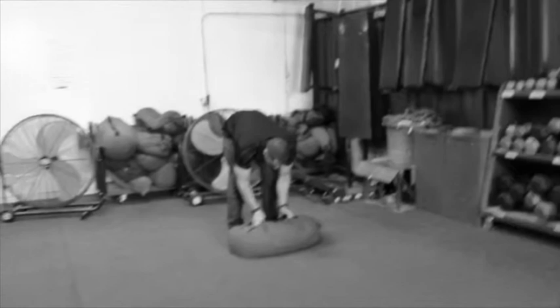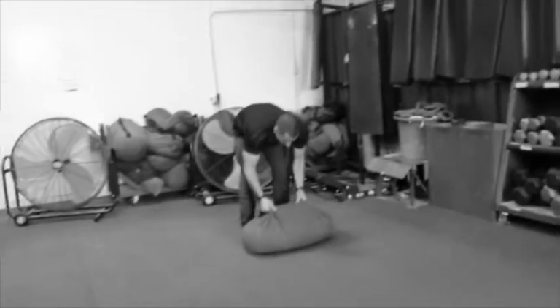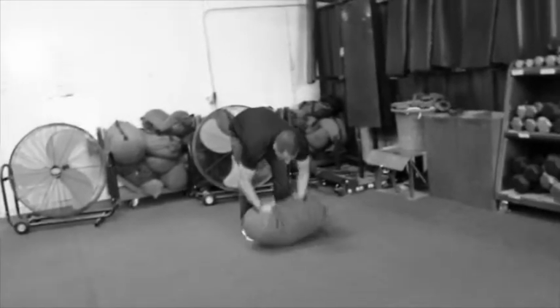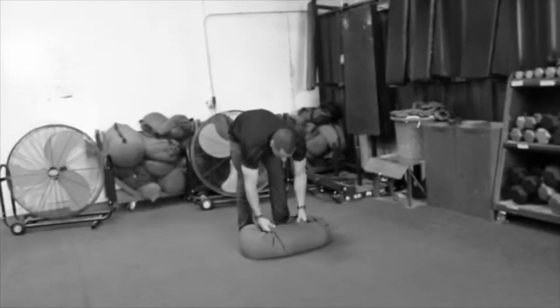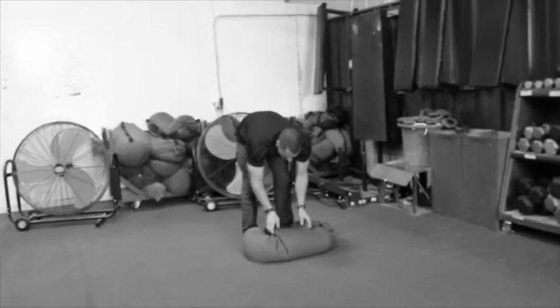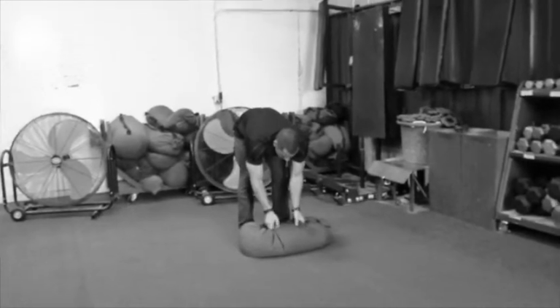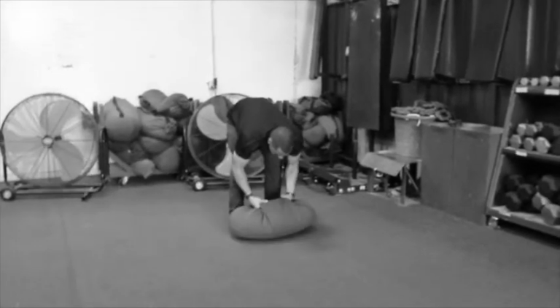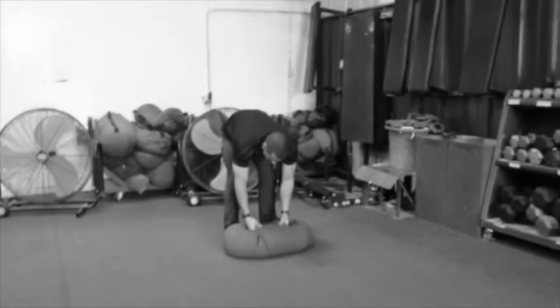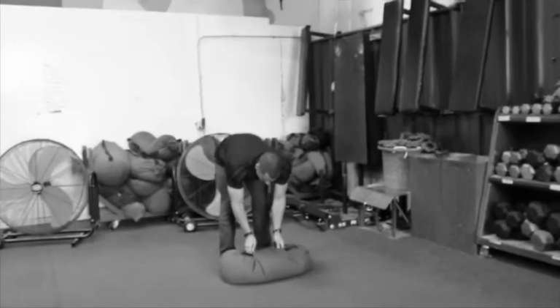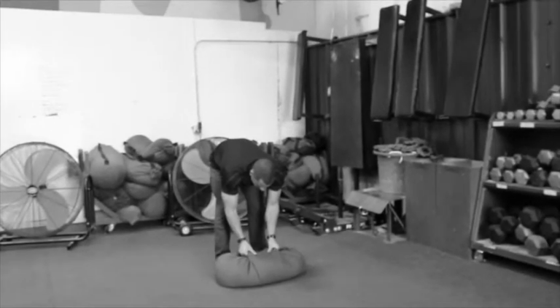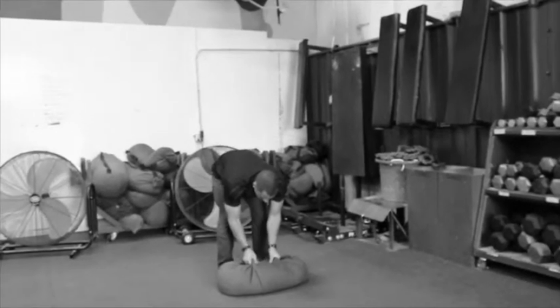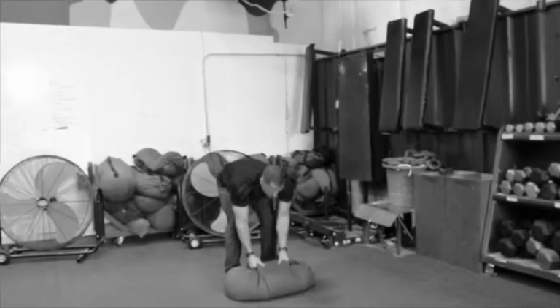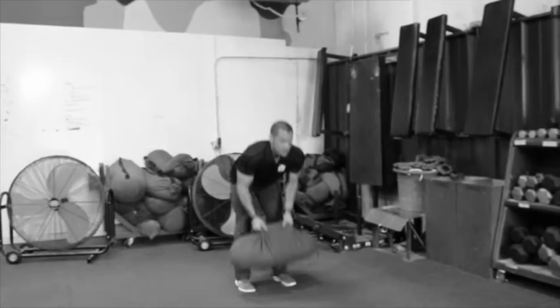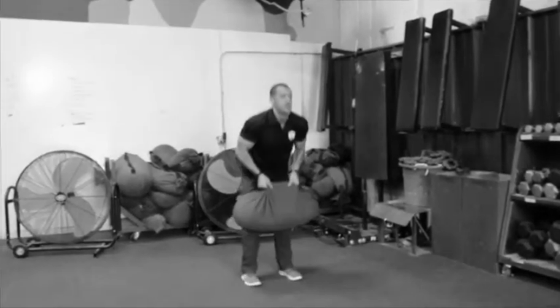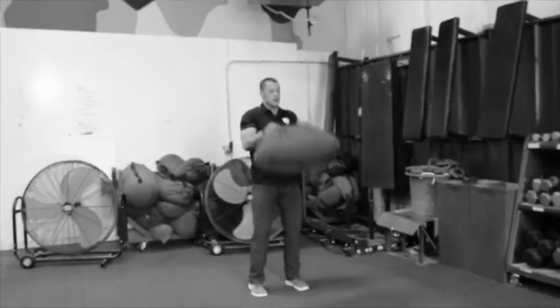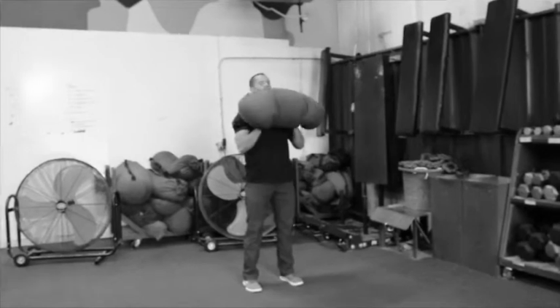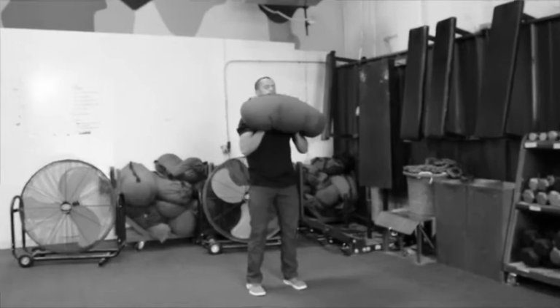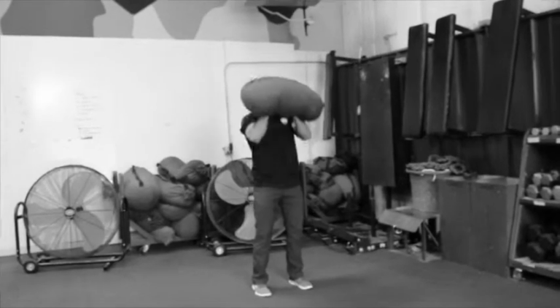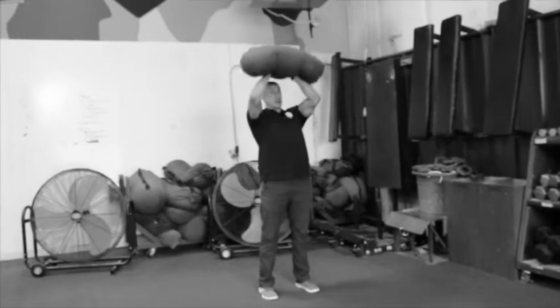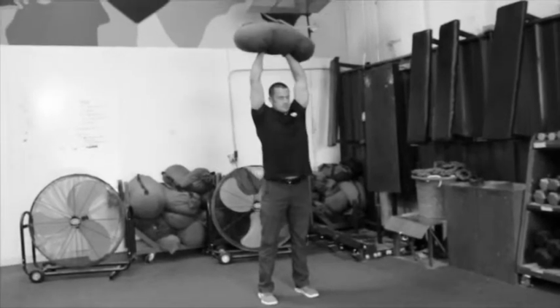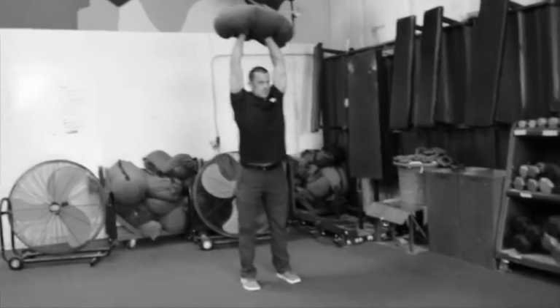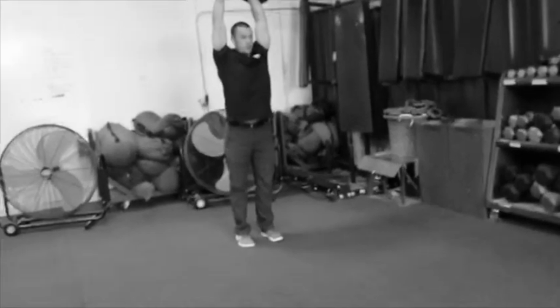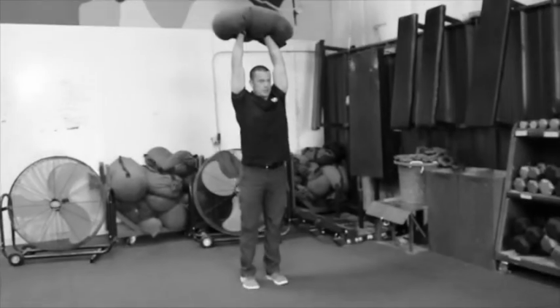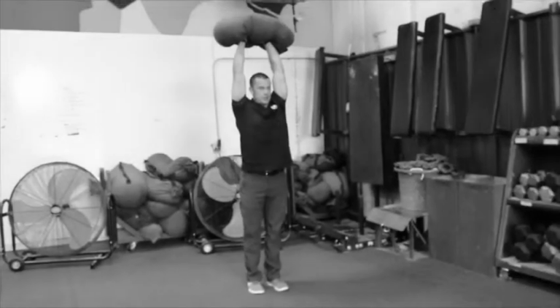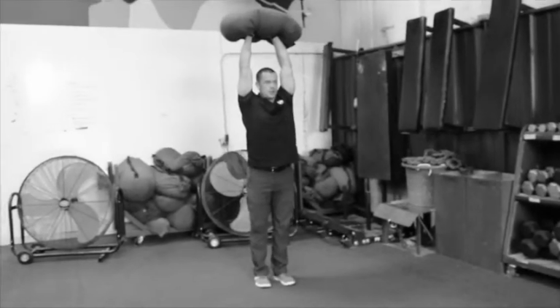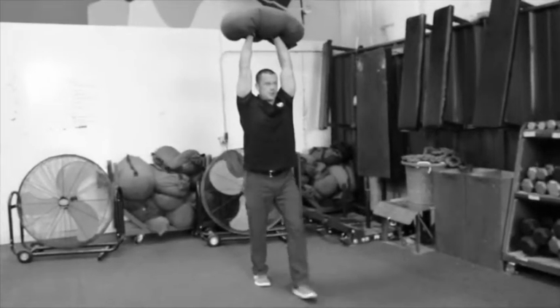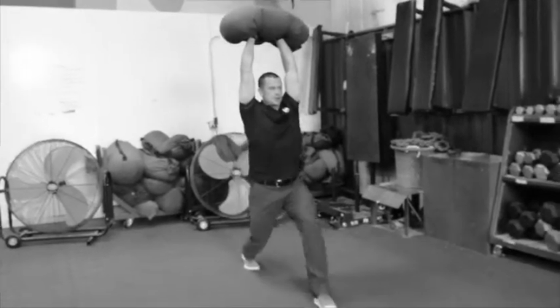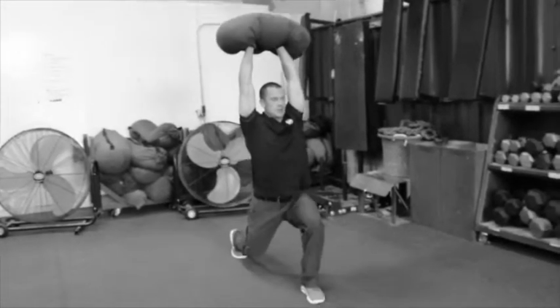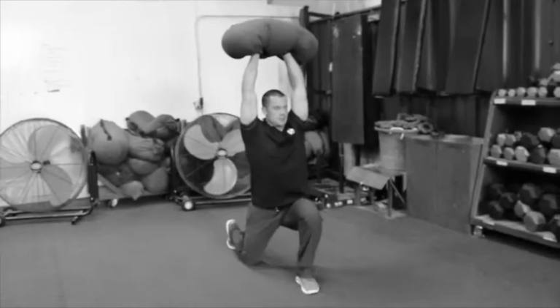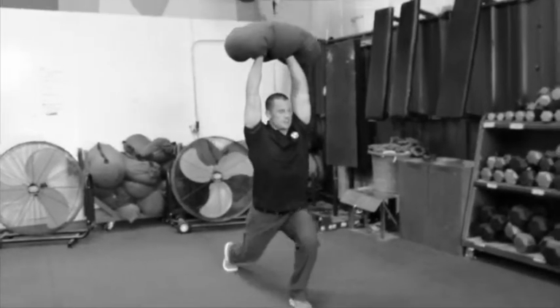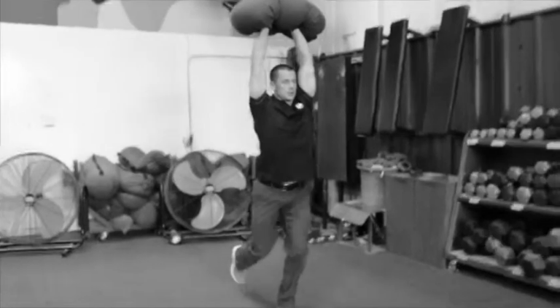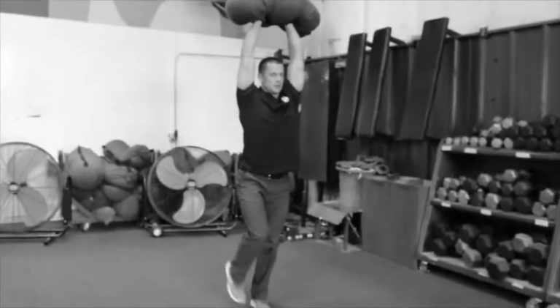So this is the sandbag overhead walking lunge. Just take the sandbag and get it overhead — you can hold it any way you want — and then lunge with it. This is a great chest integrity exercise.